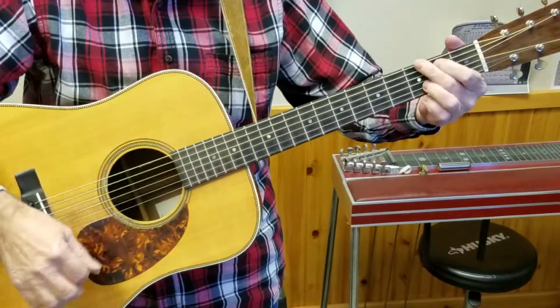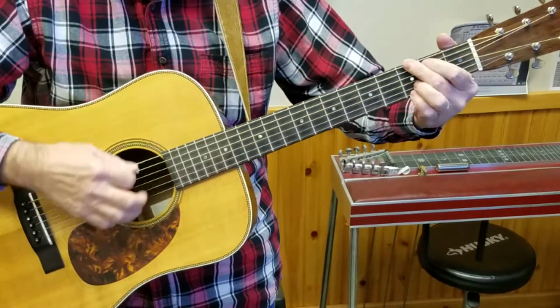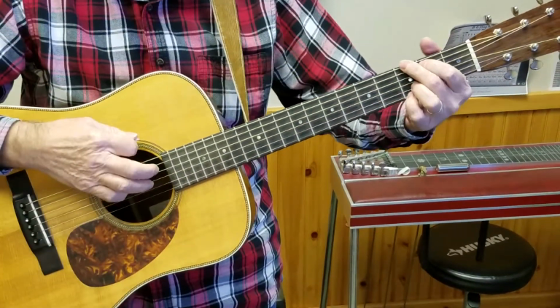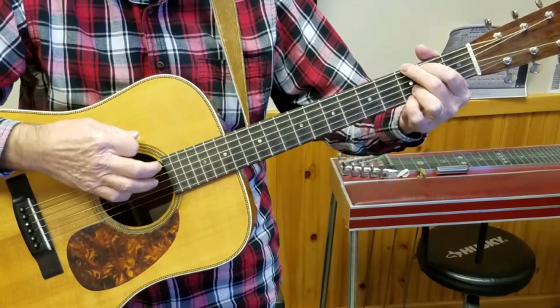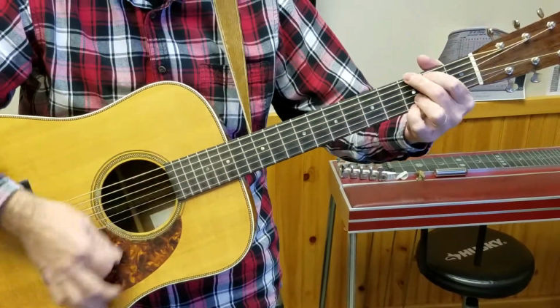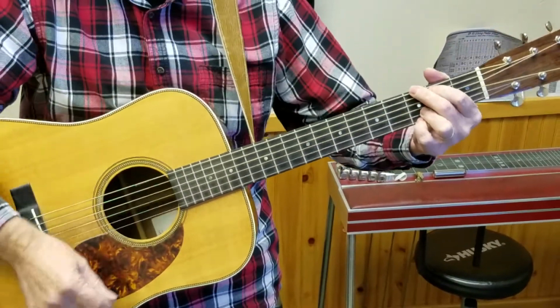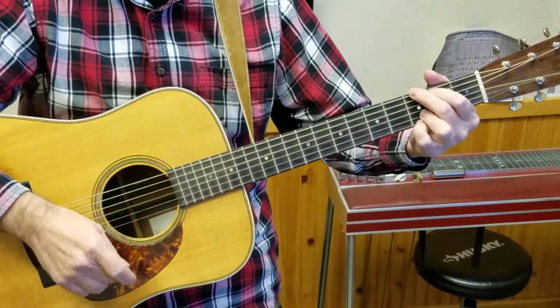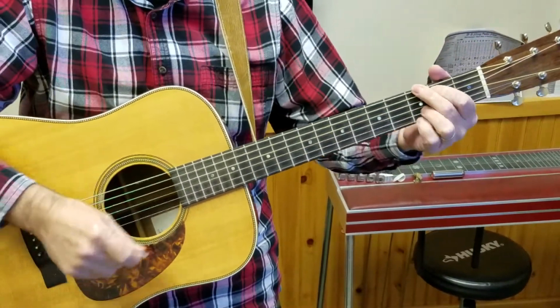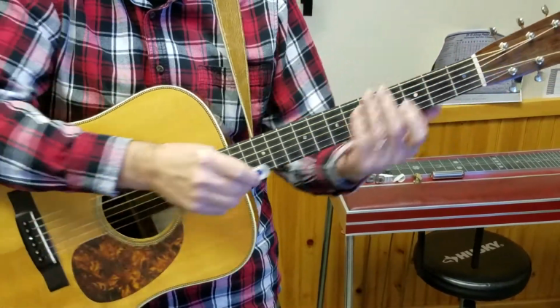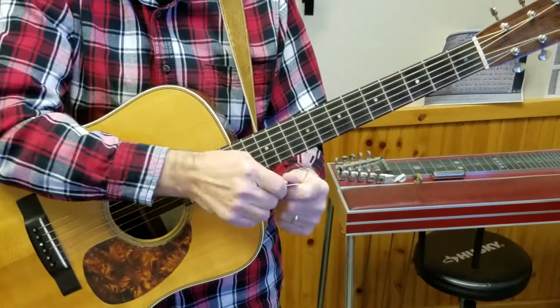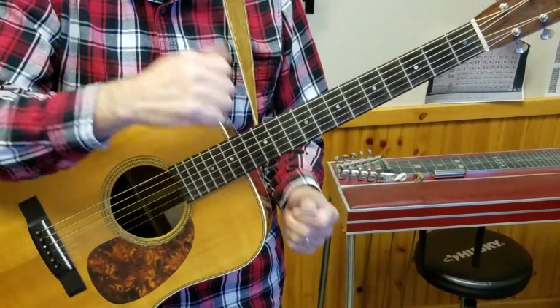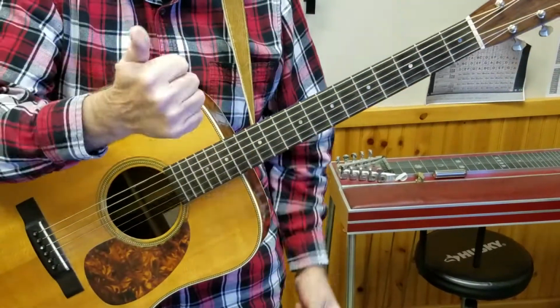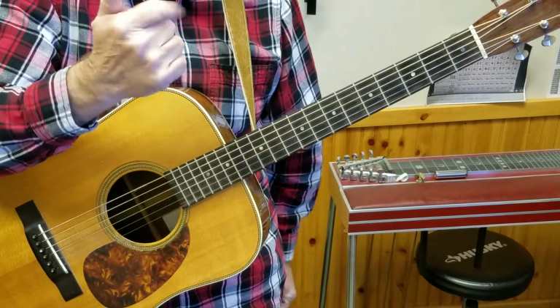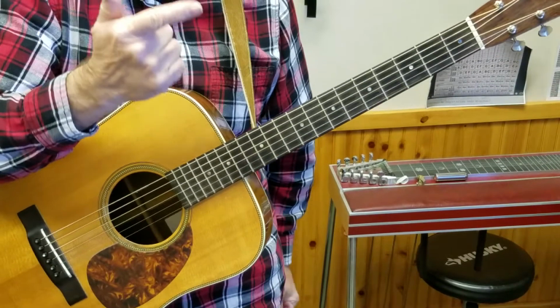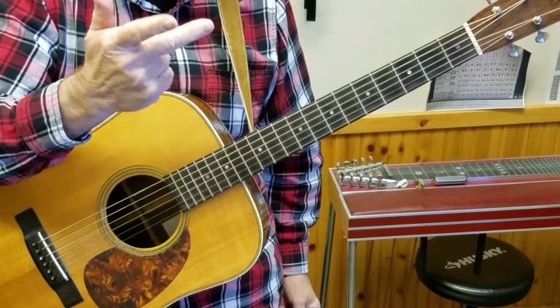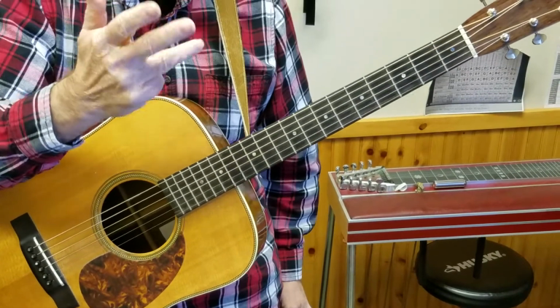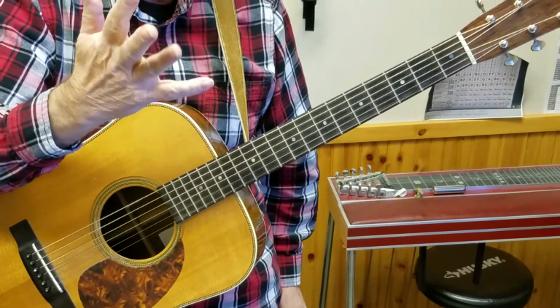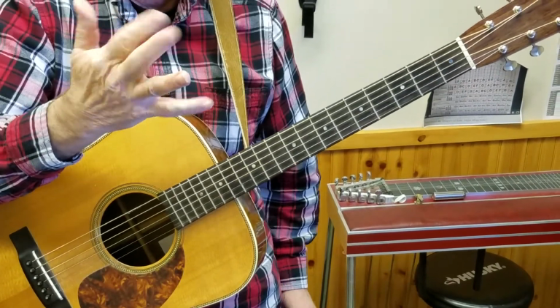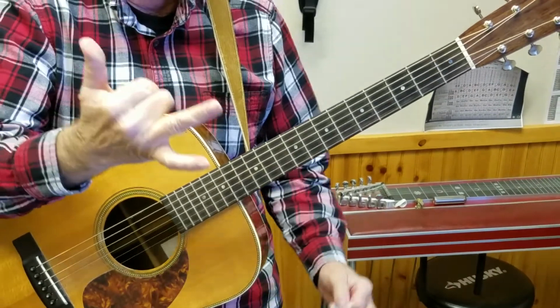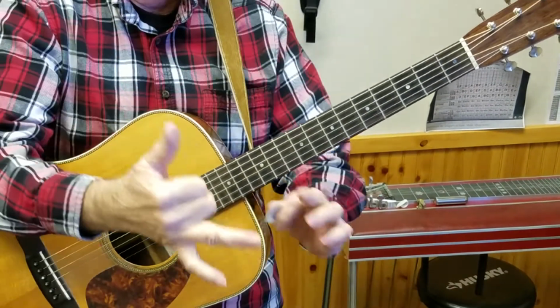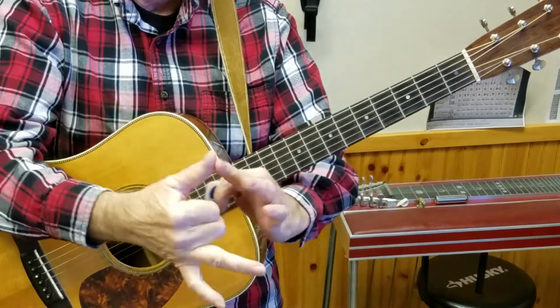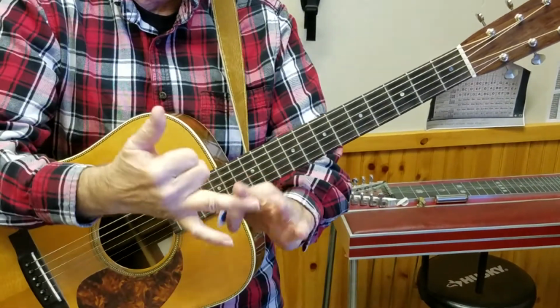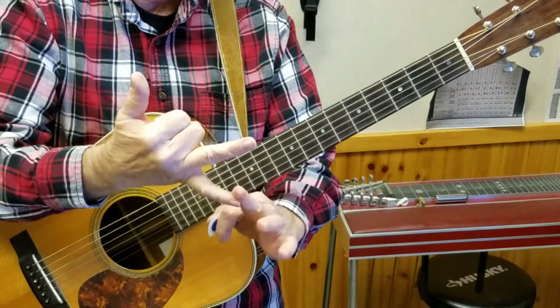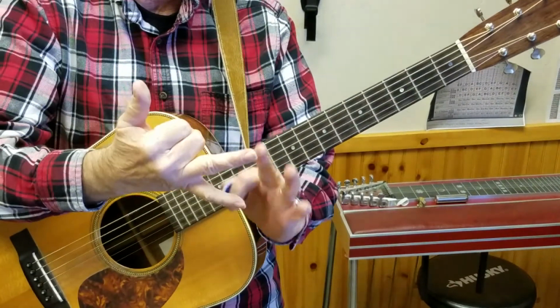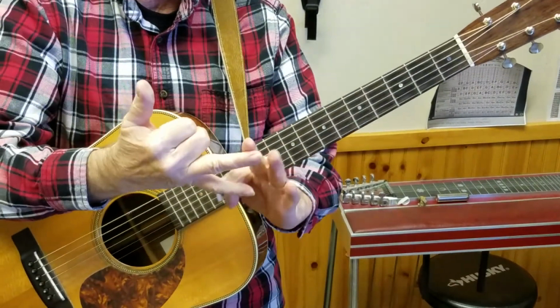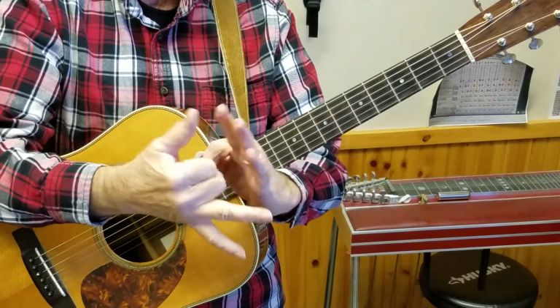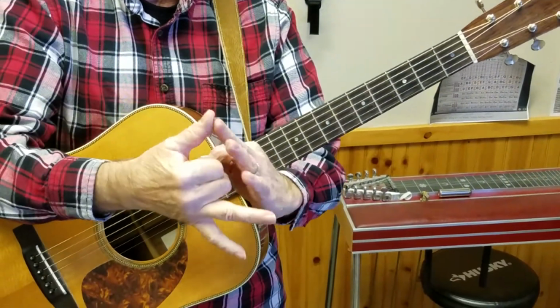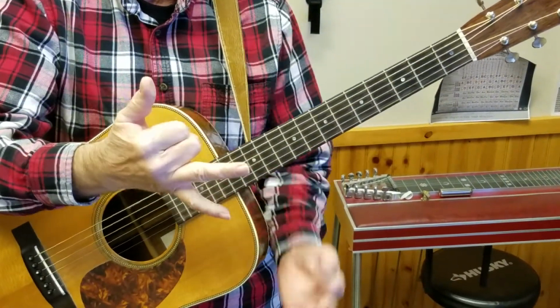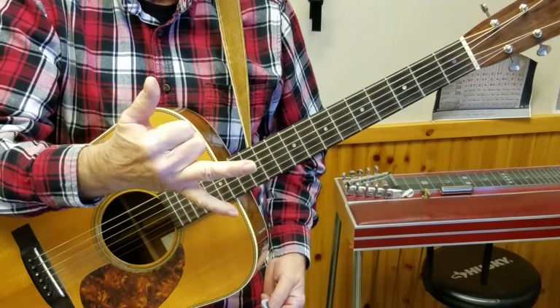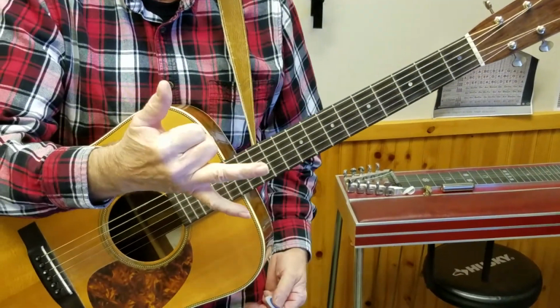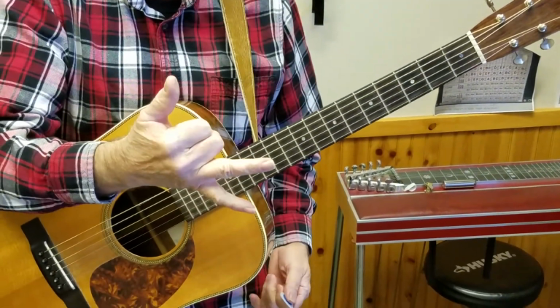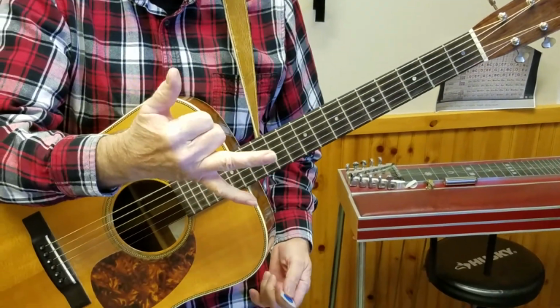So it's G, which is the one chord. G, A, B, C, D — so G, C, D: one, four, five are the most used chords in the key.